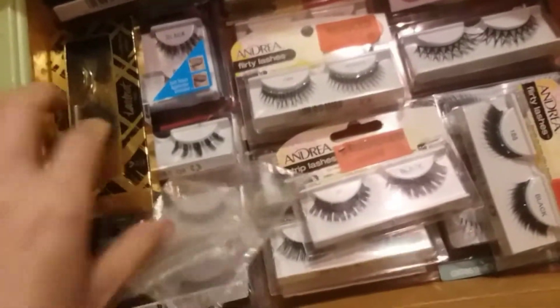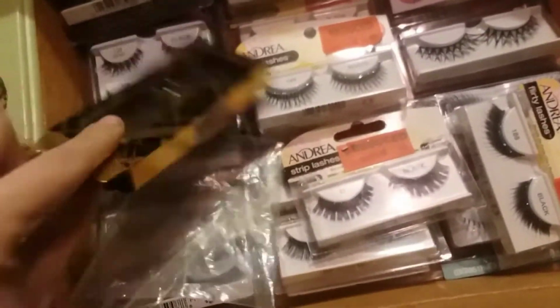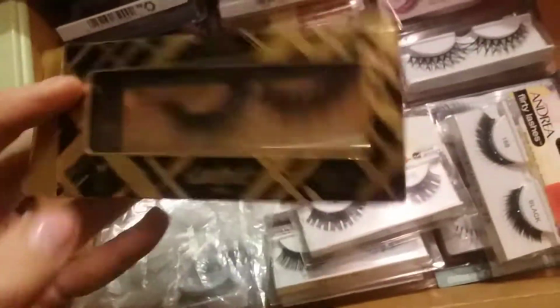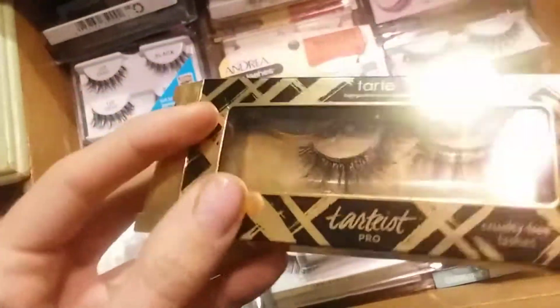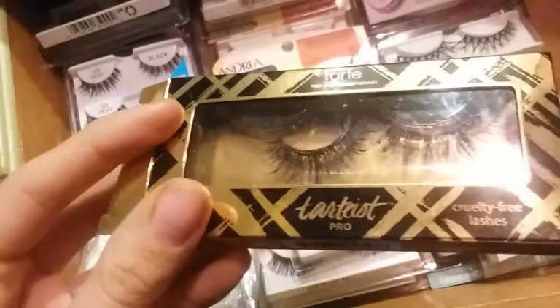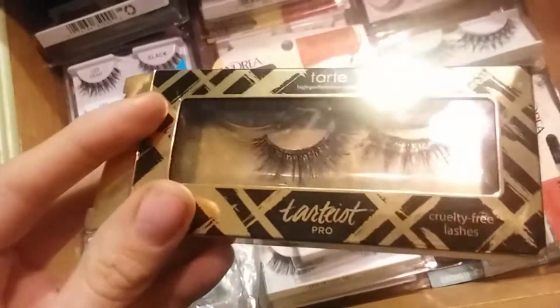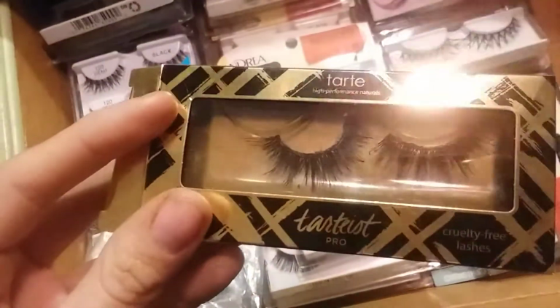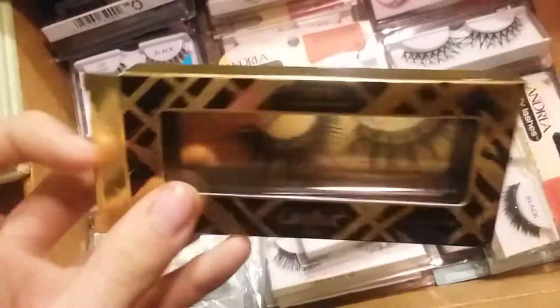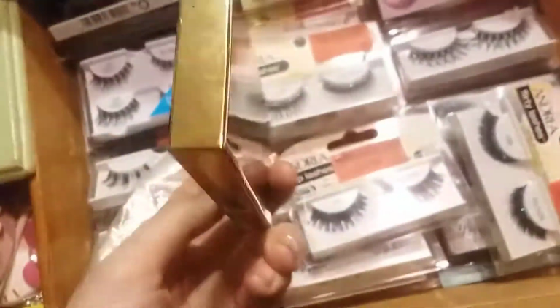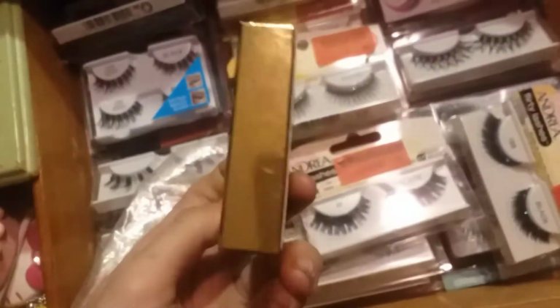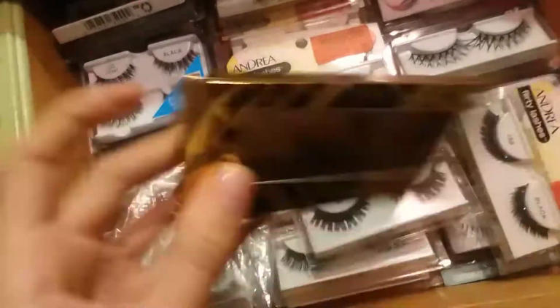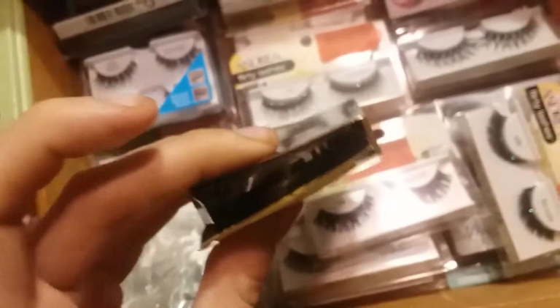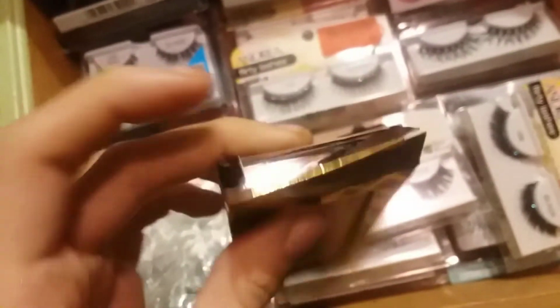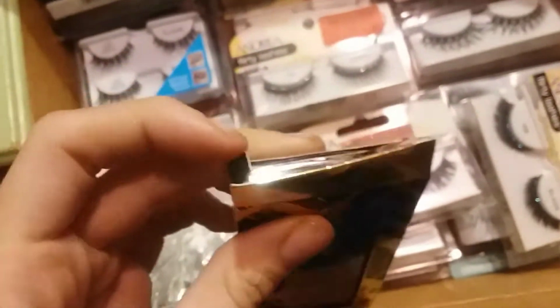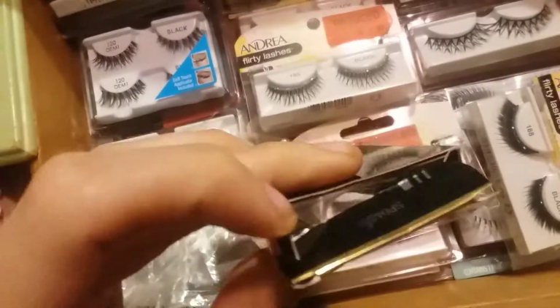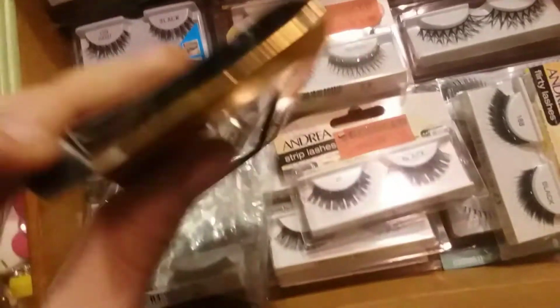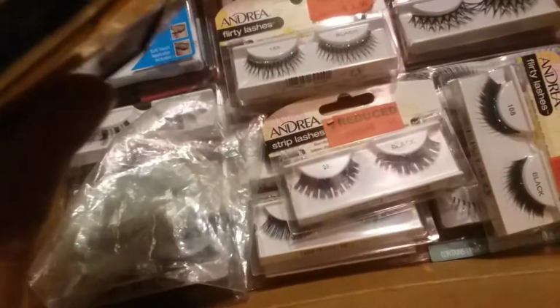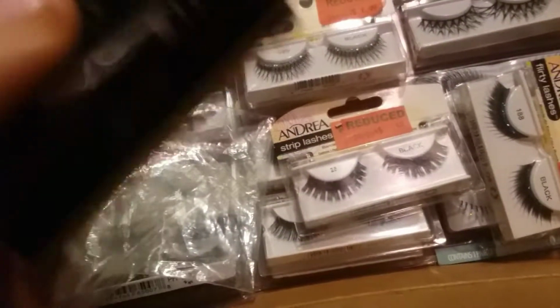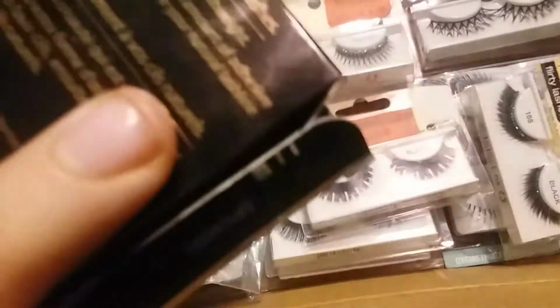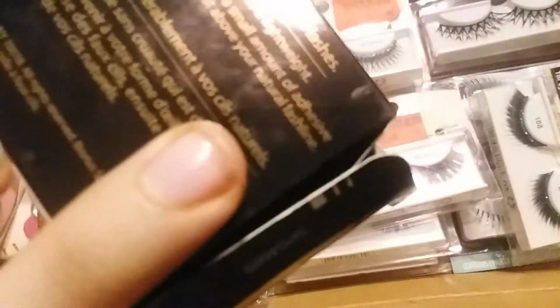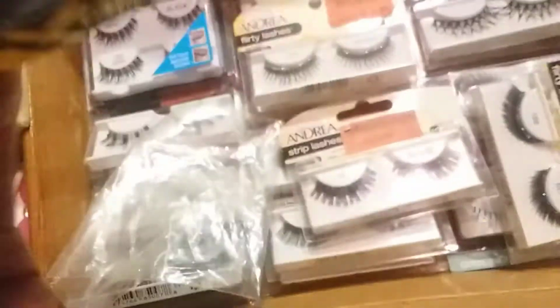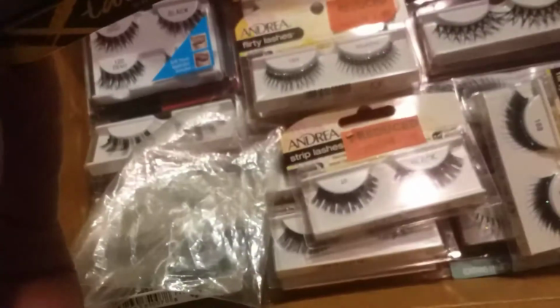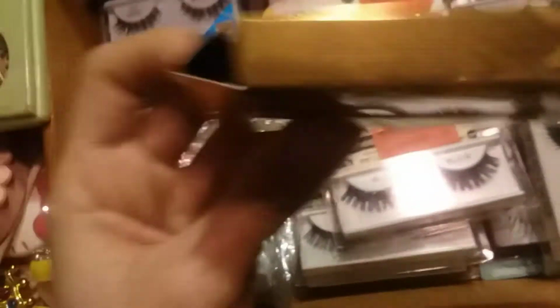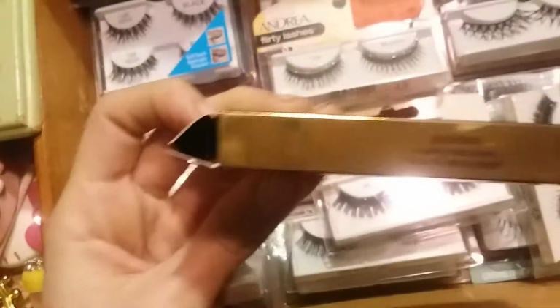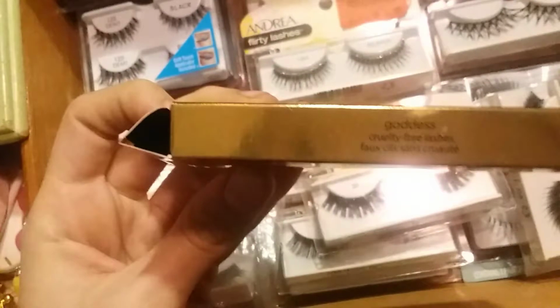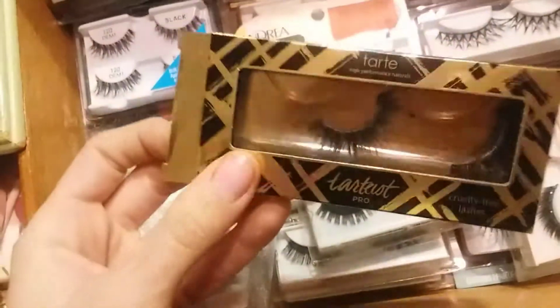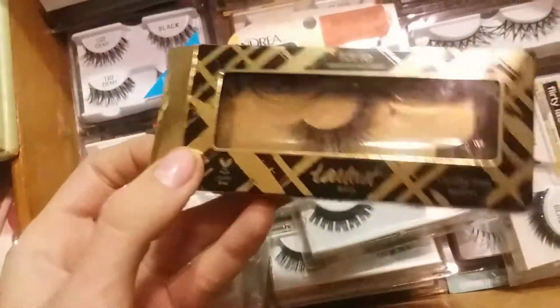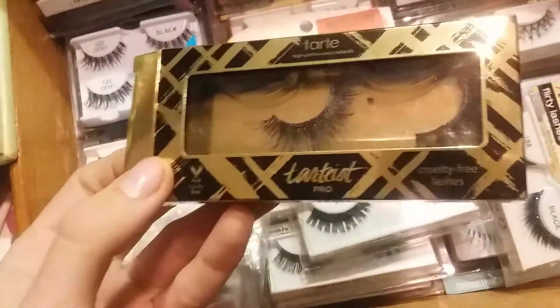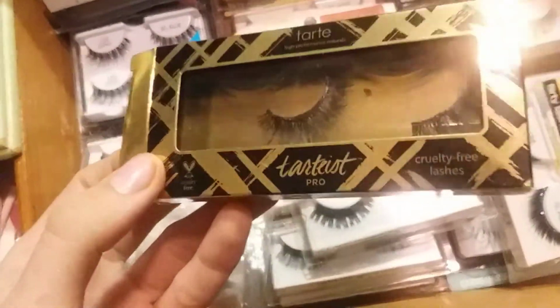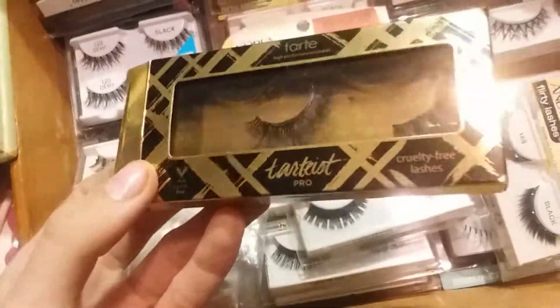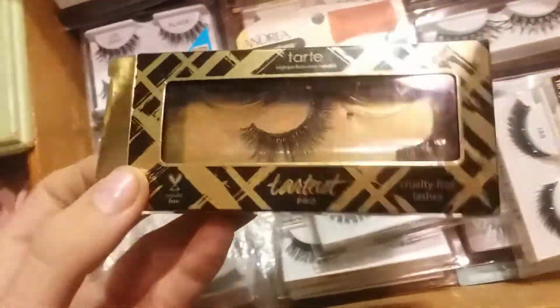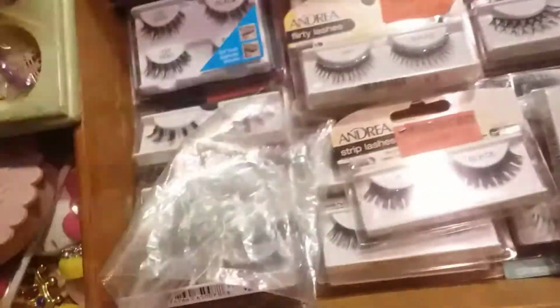Then we have this one — this is the Tardis Pro... oh, Goddess, here it is. These are very nice; I've used them a couple of times.